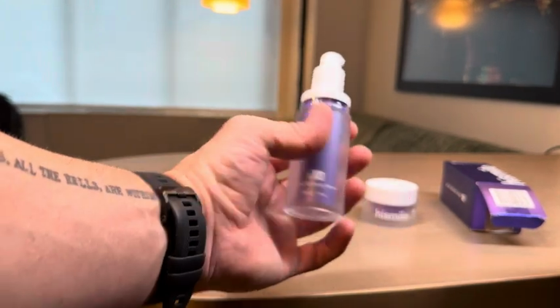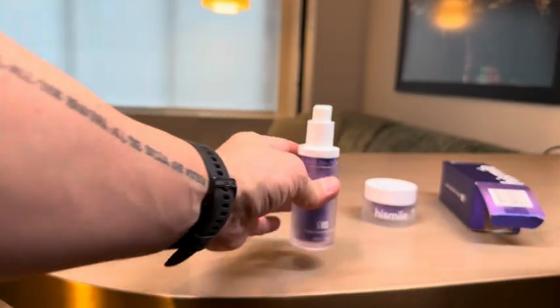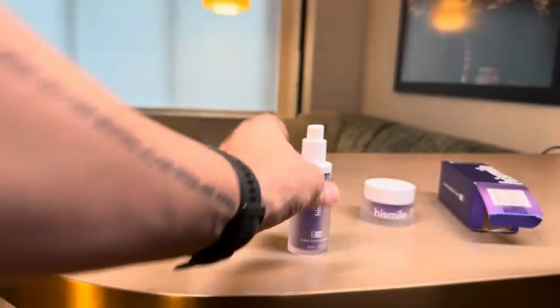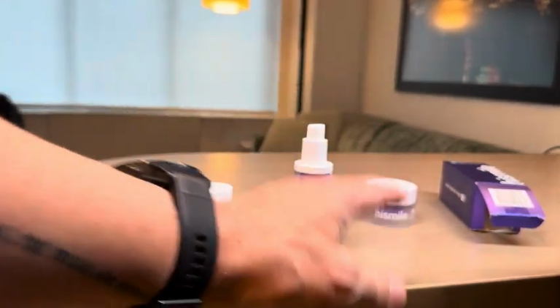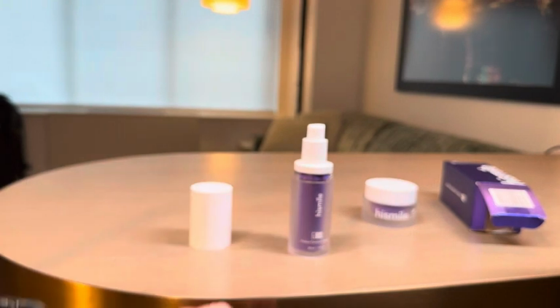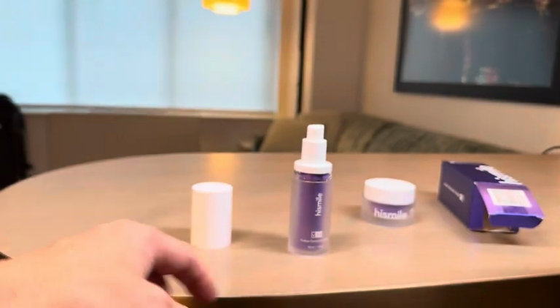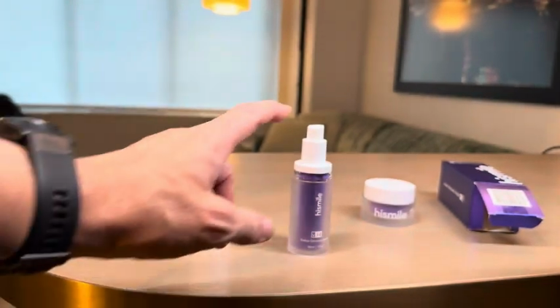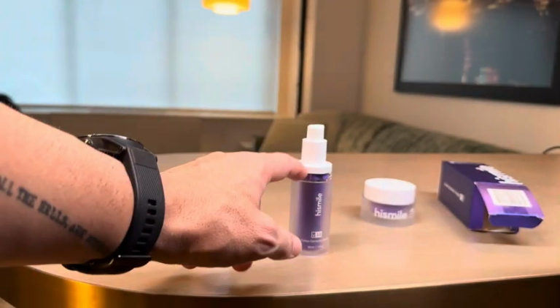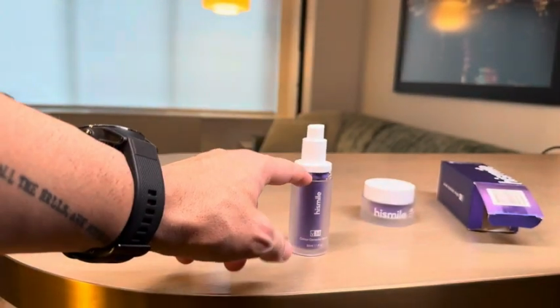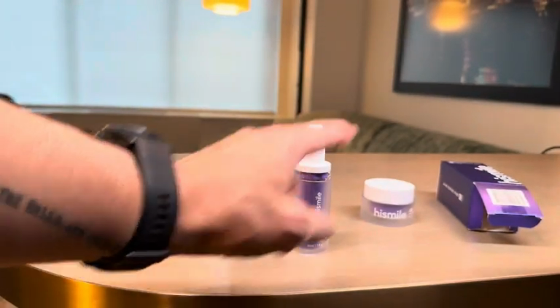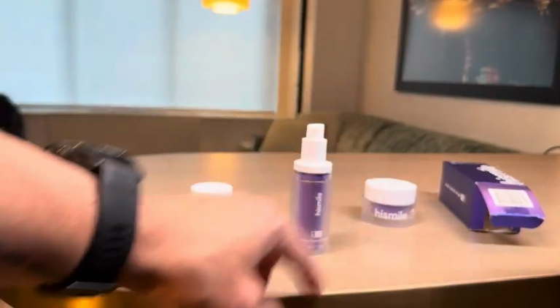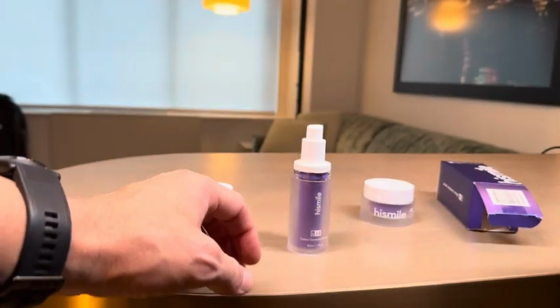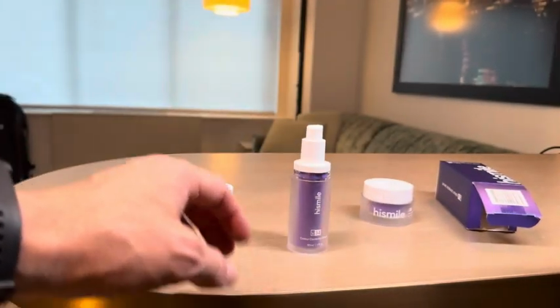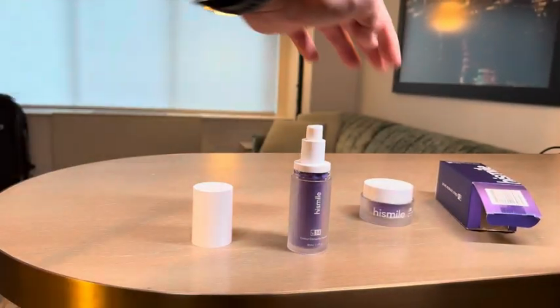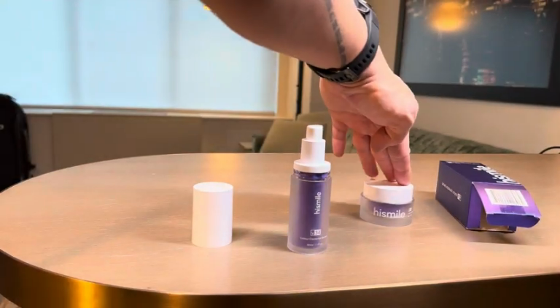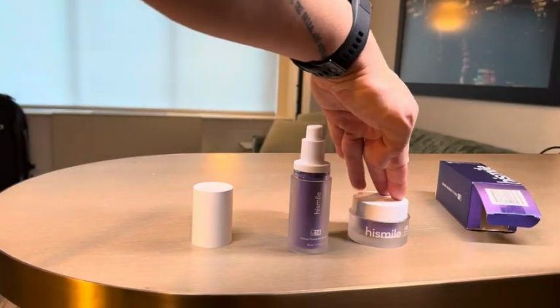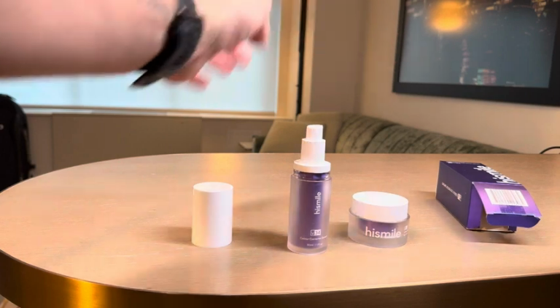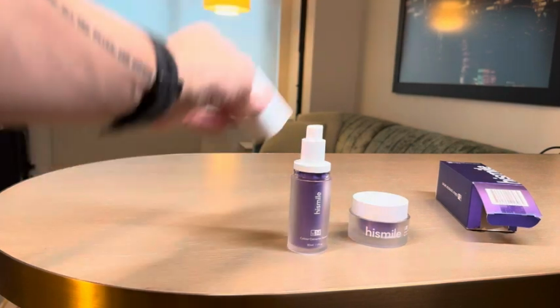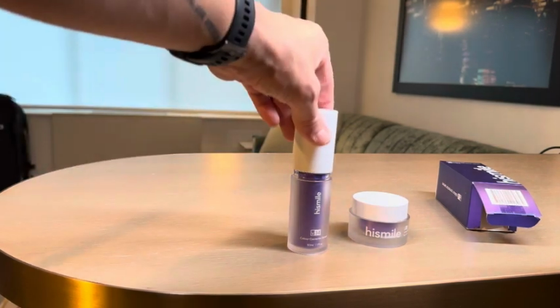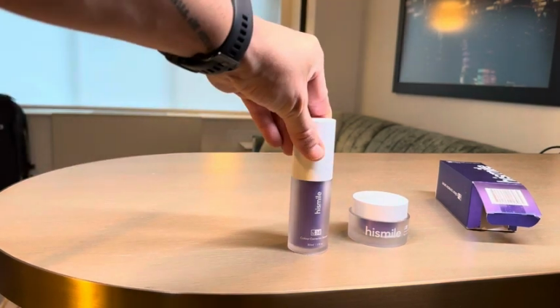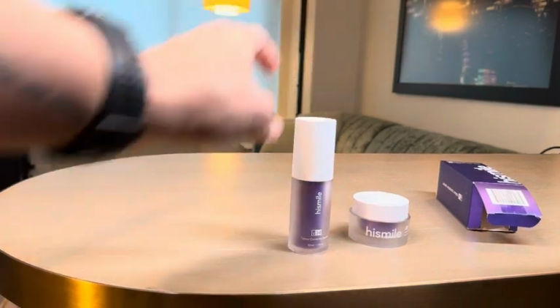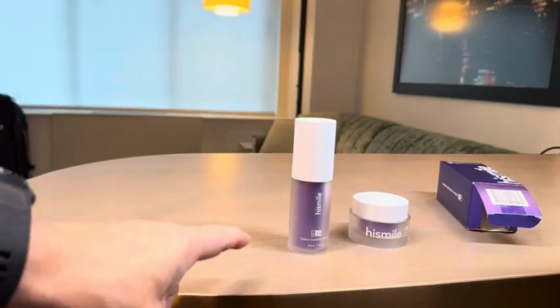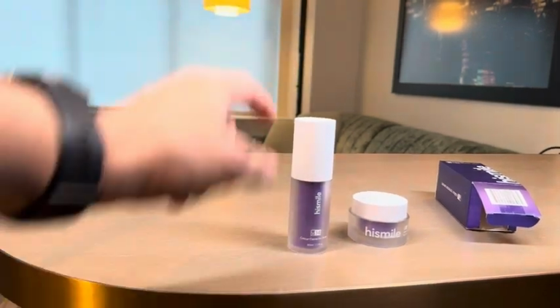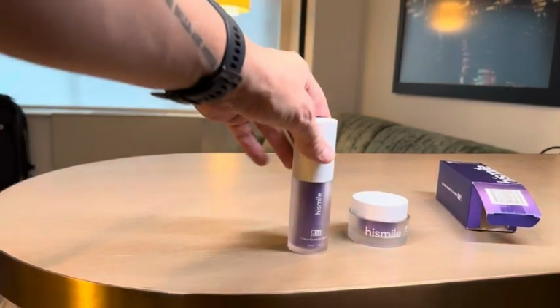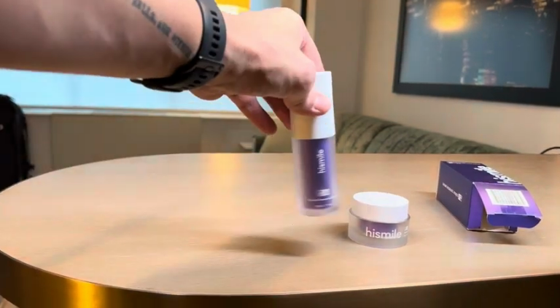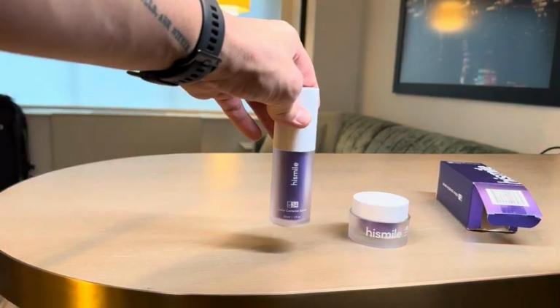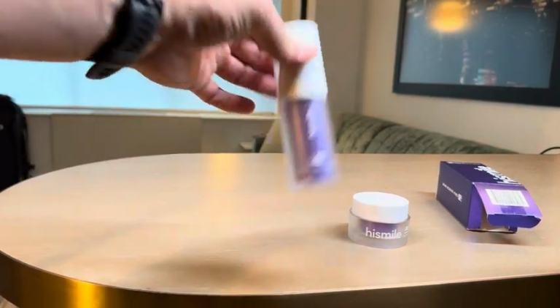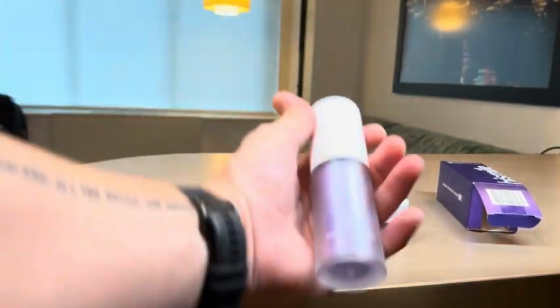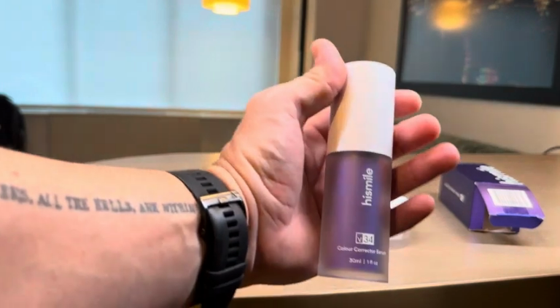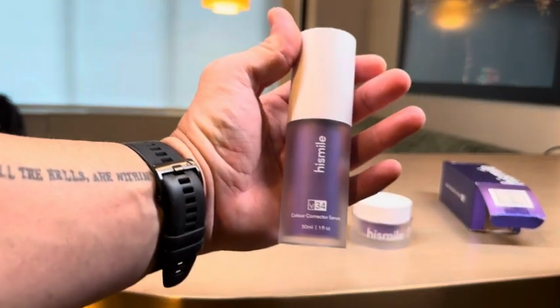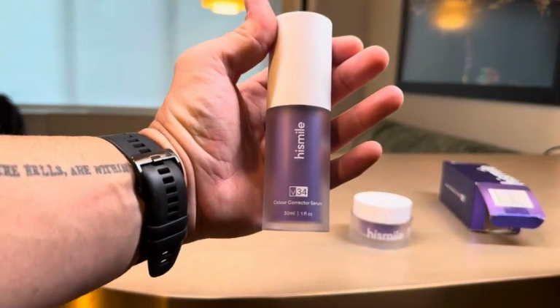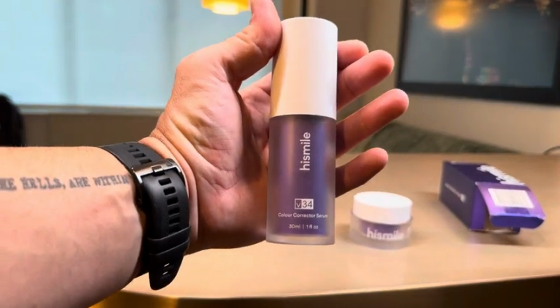The difference between these two products is quite extreme. I definitely recommend this one over the powder. It is a lot smaller container, but if you want to see results quickly this is the way to go. All in all, great product from HiSmile.